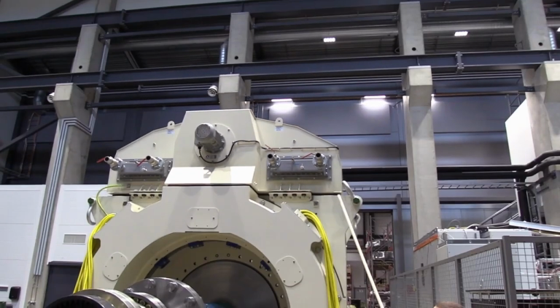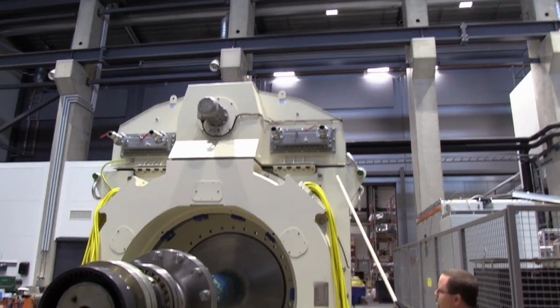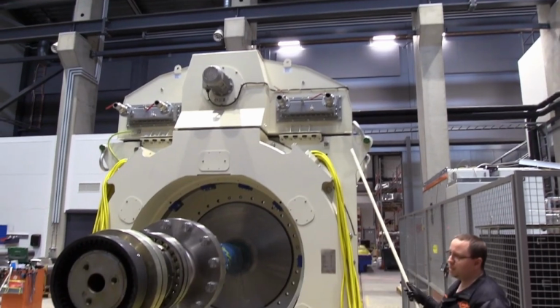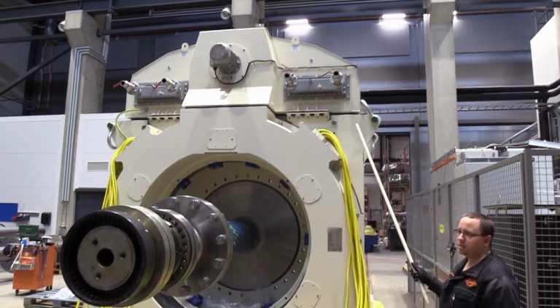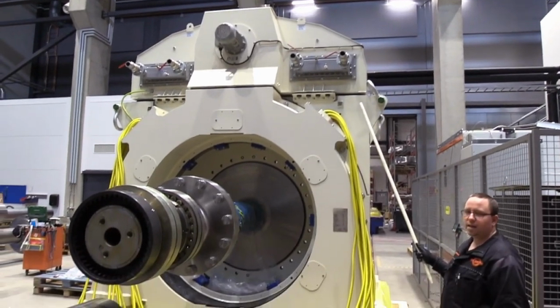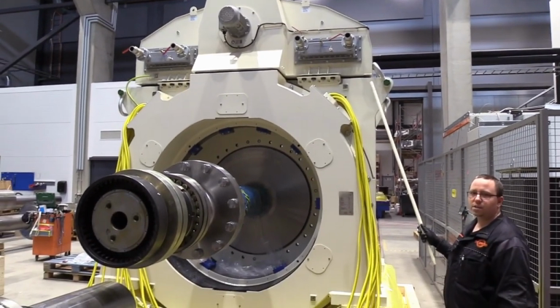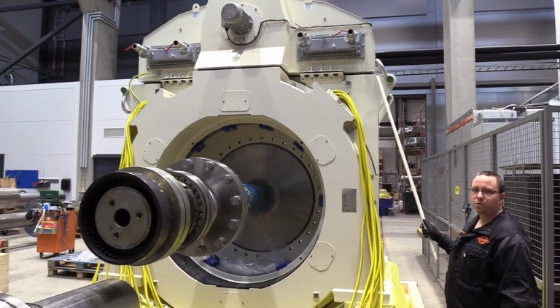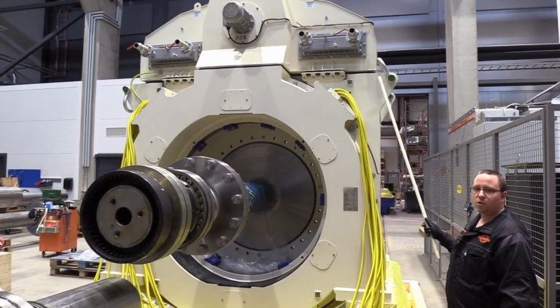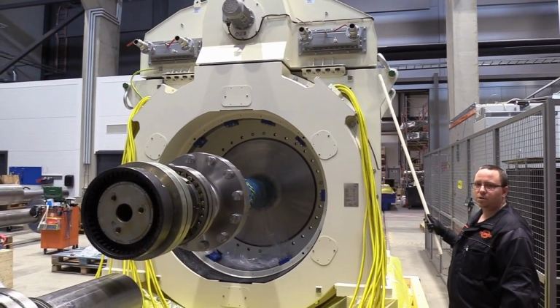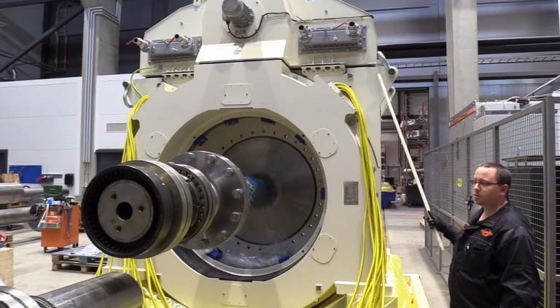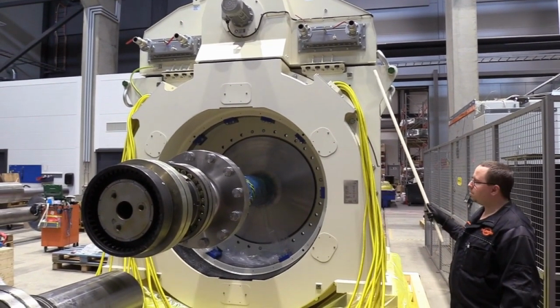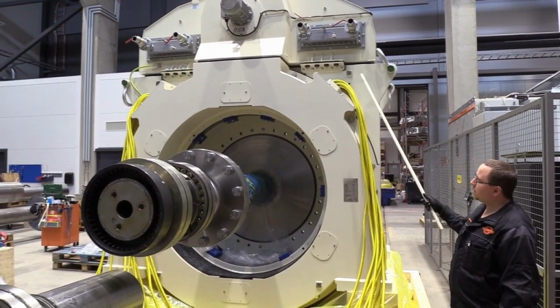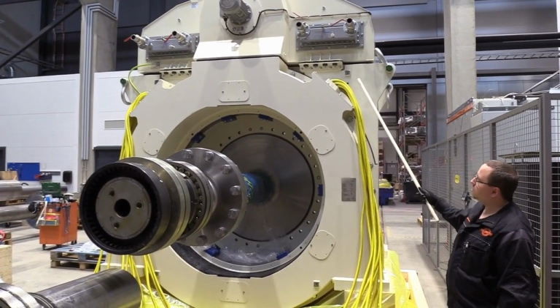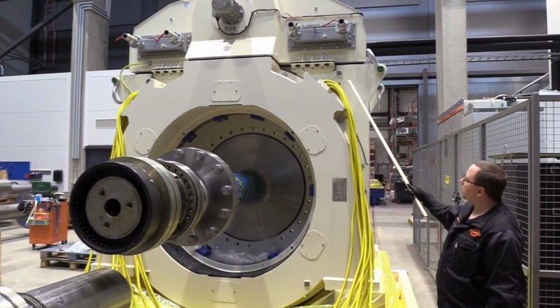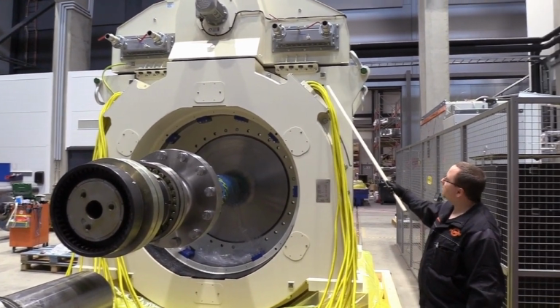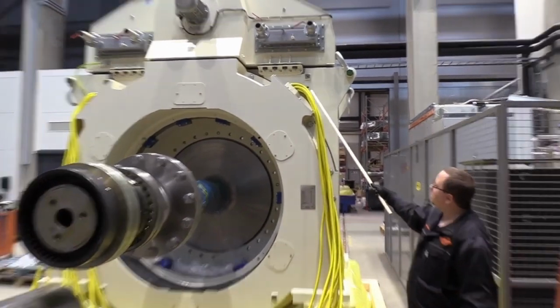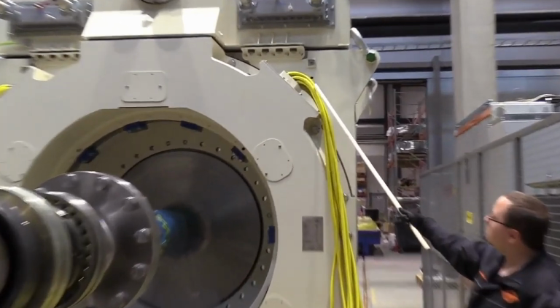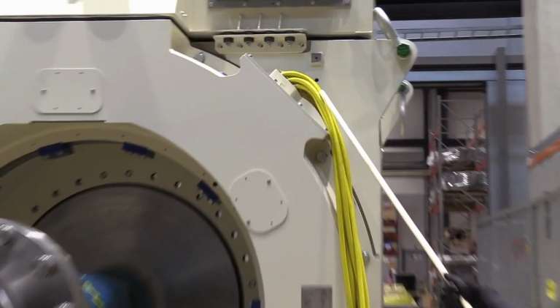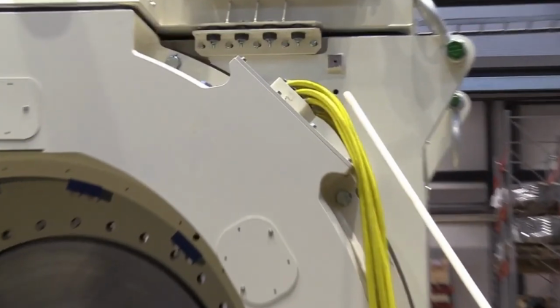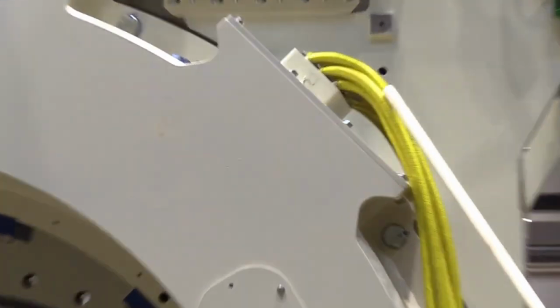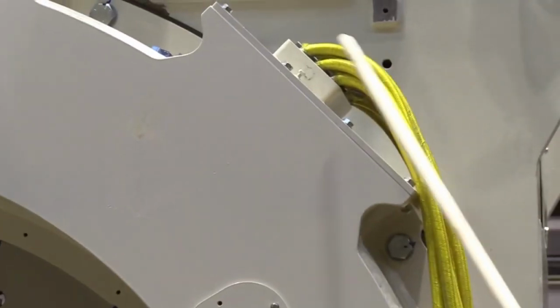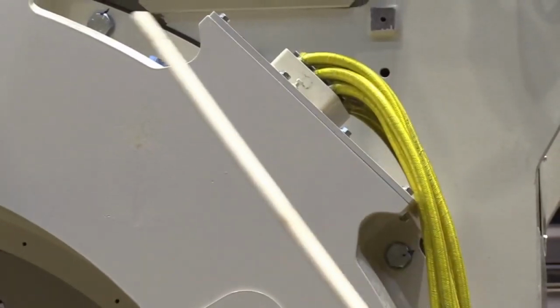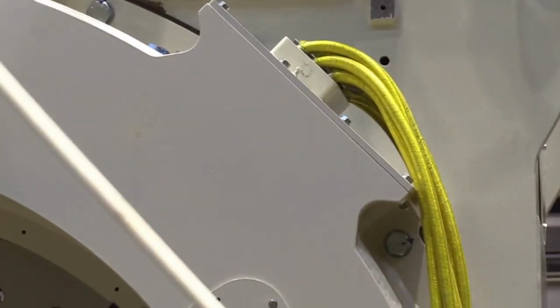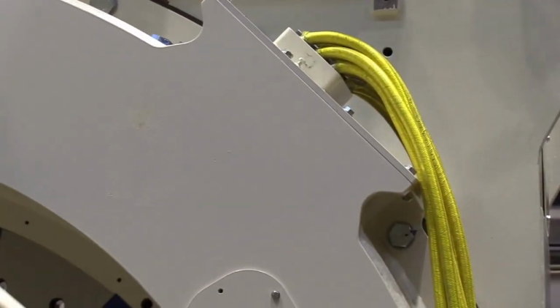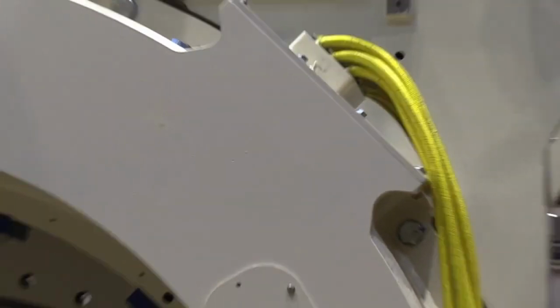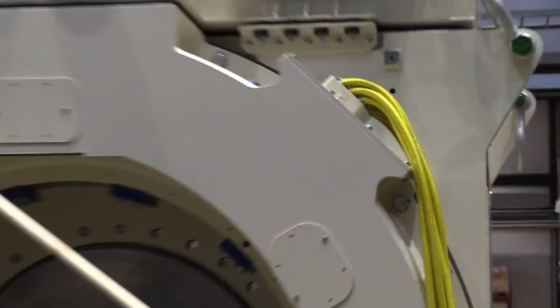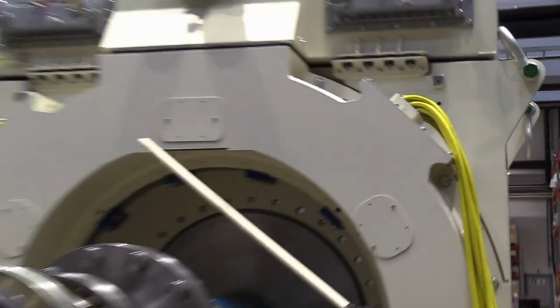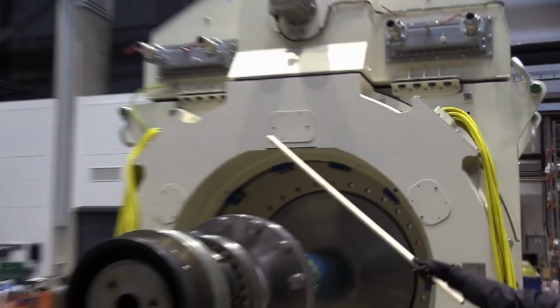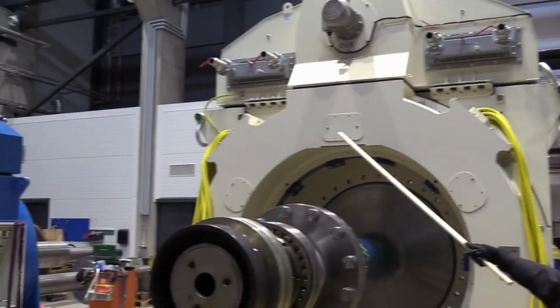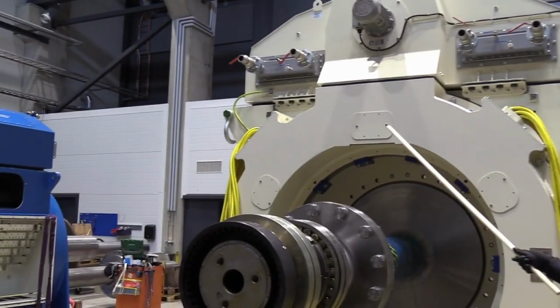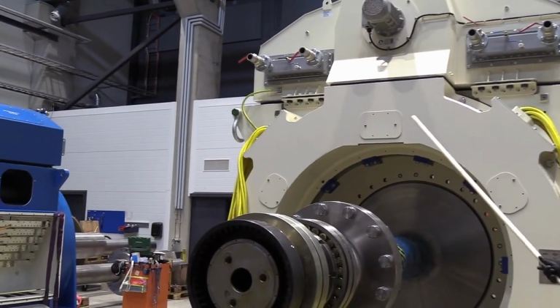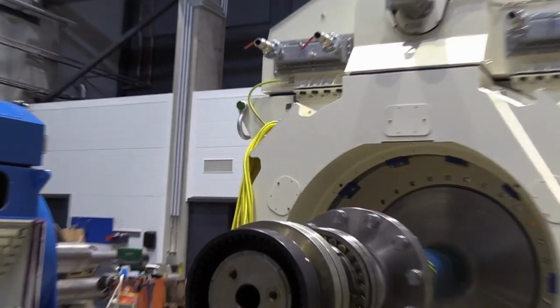This machine does not have a separate terminal box, so the power cables are exiting the machine from this side and the other side through Roxtec-type glands.